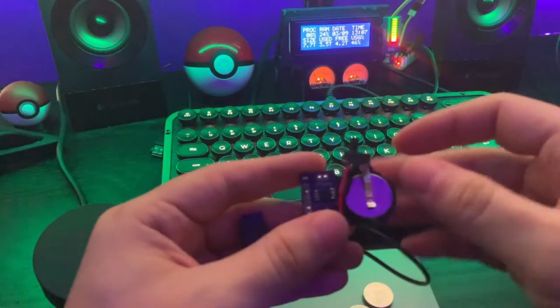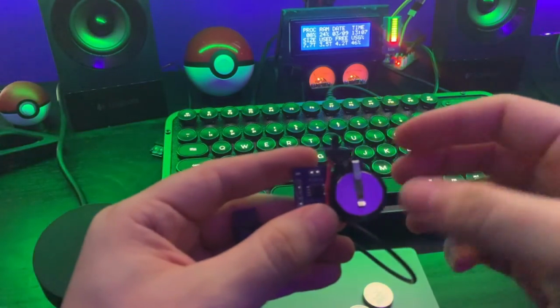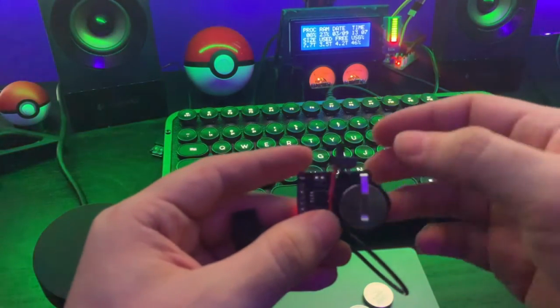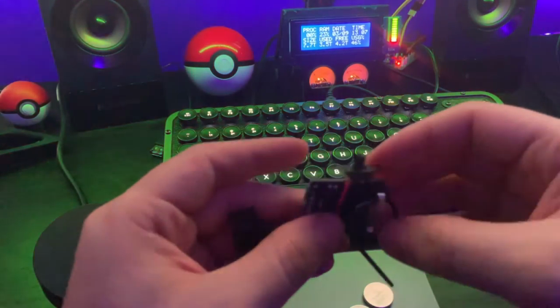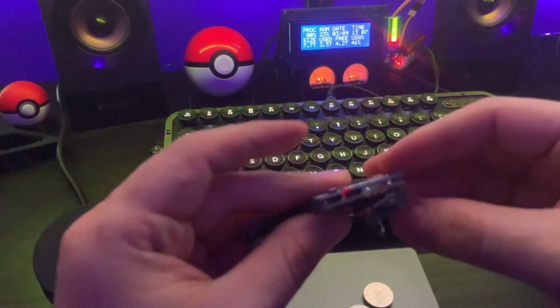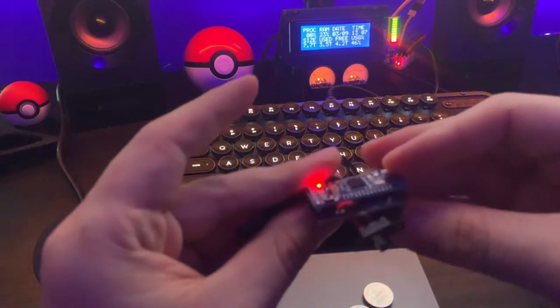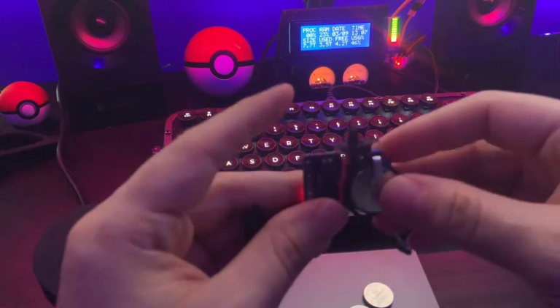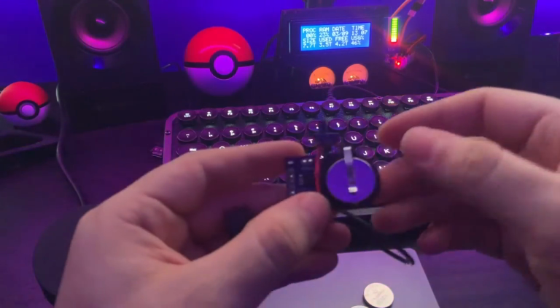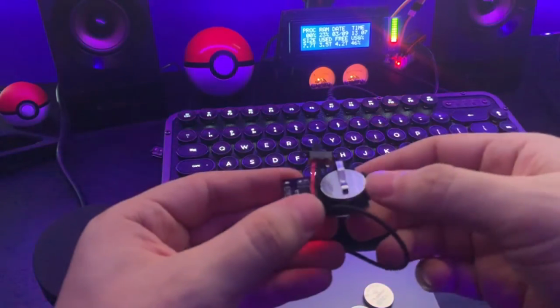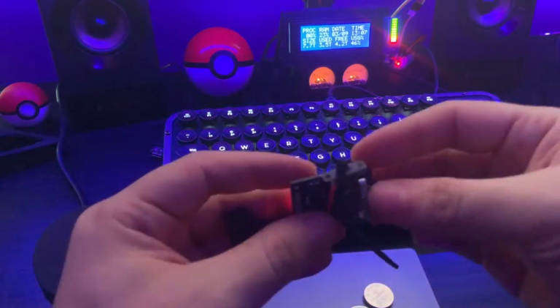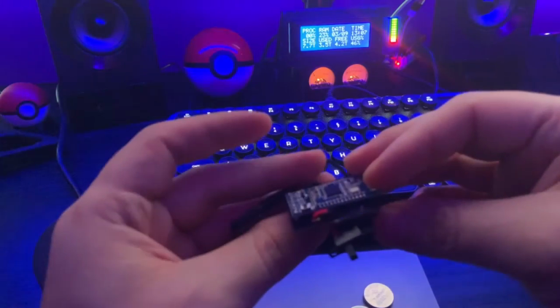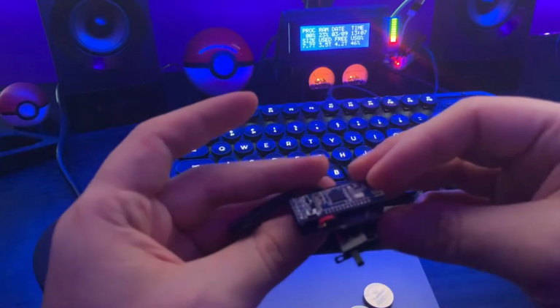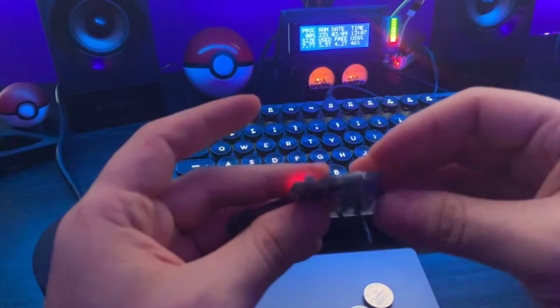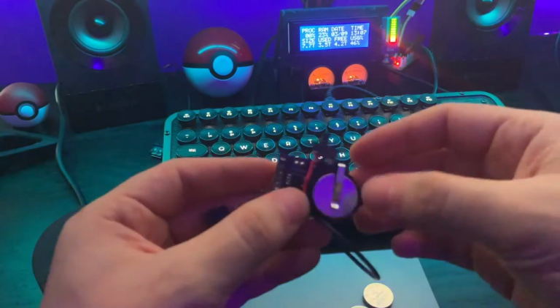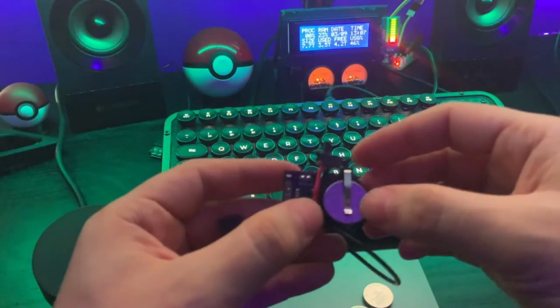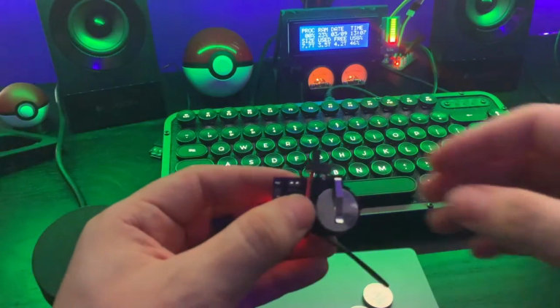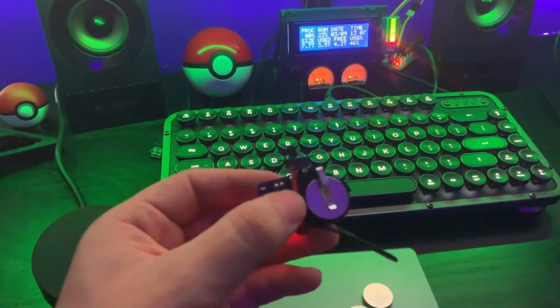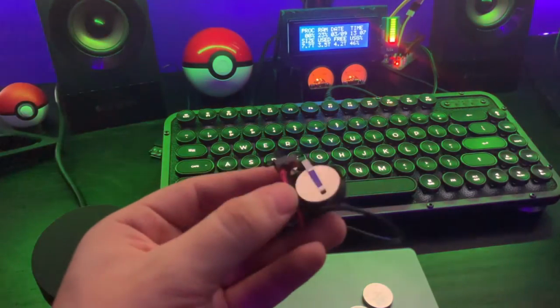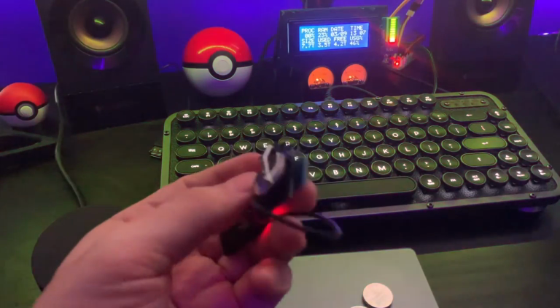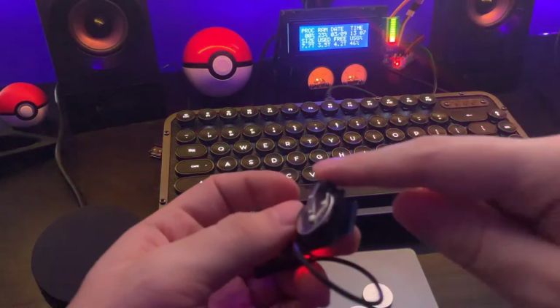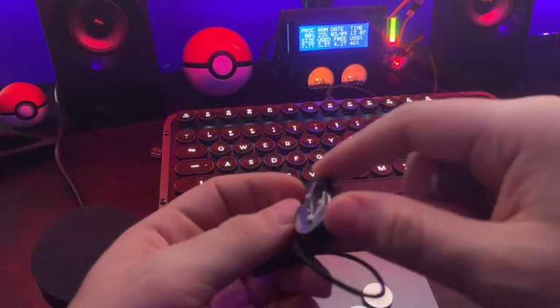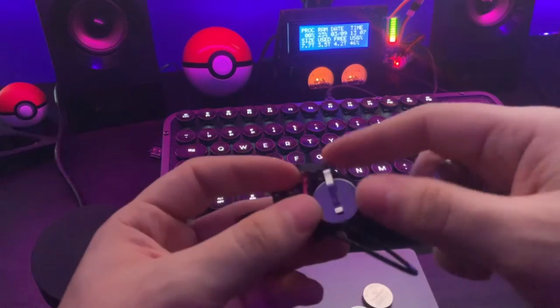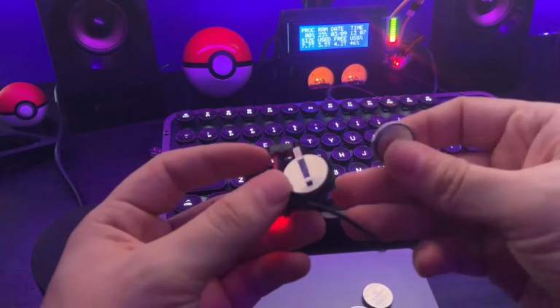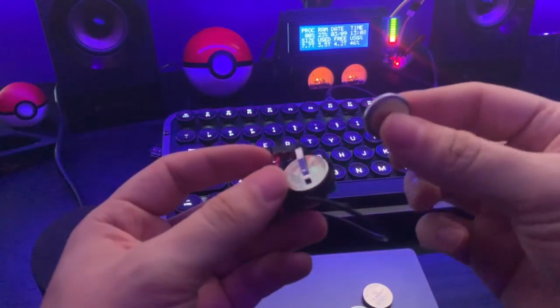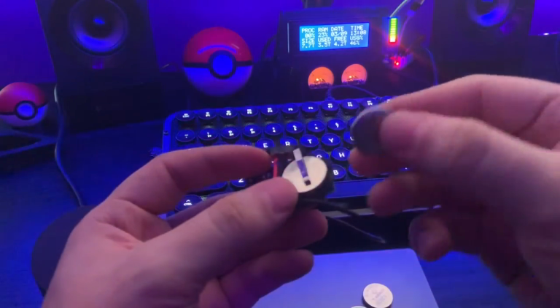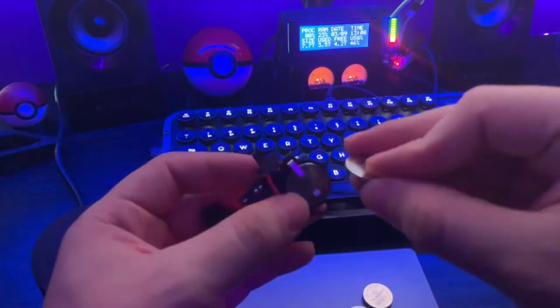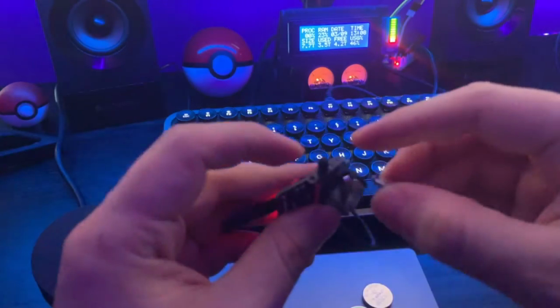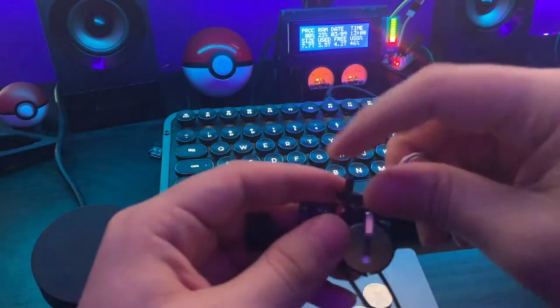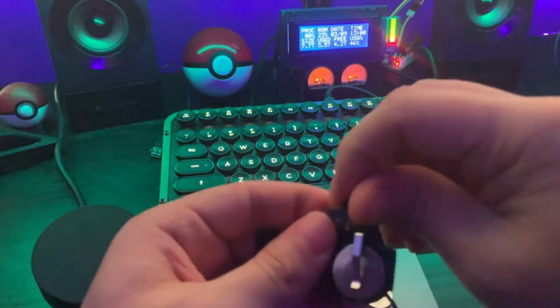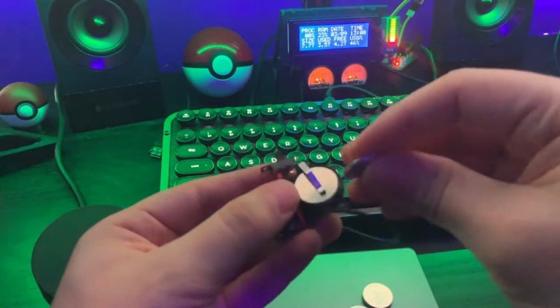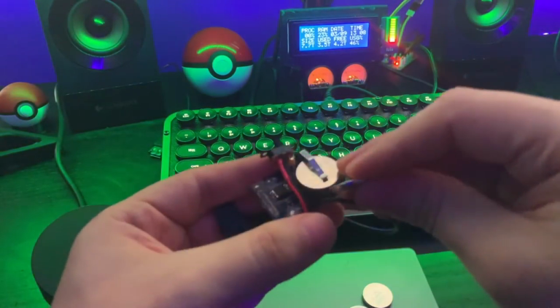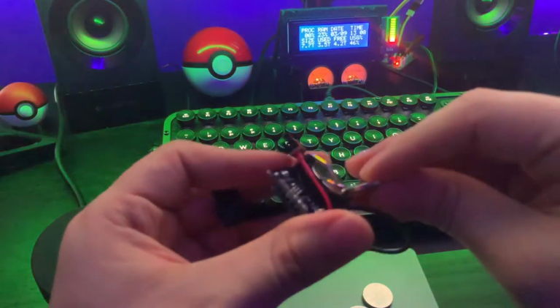This battery is 3 volts, so it will start draining down — it will go to 2.9, 2.8 or whatever, and starts to drop a lot. This module over here for the batteries, you can put an extra one. This is also a new one, so I'm gonna go ahead and turn it off.